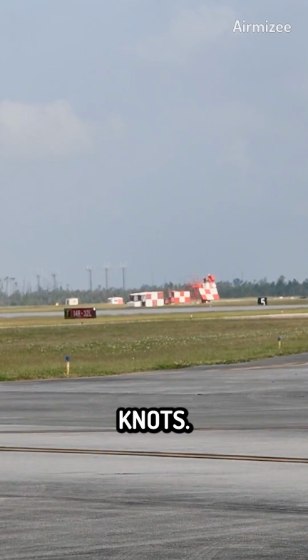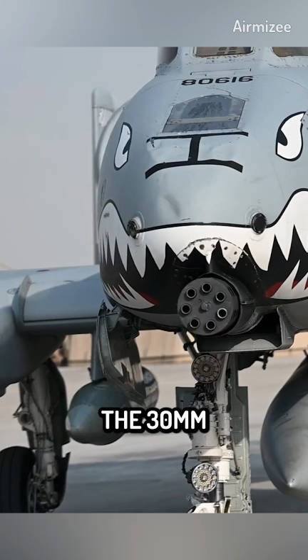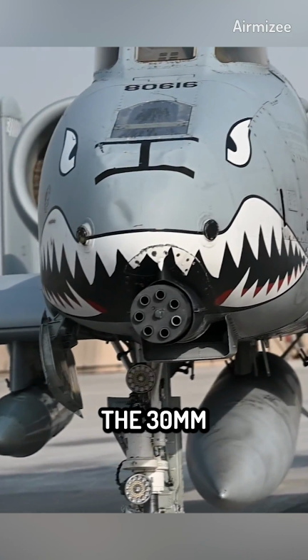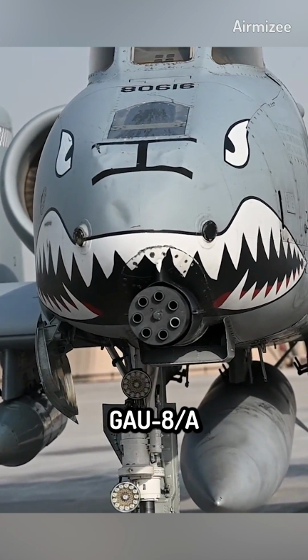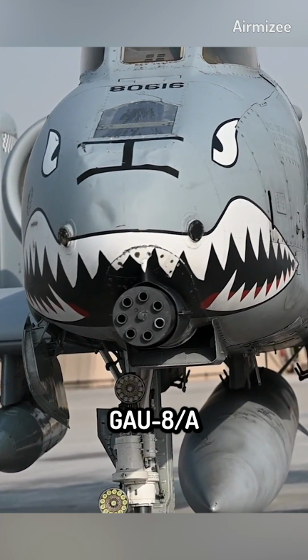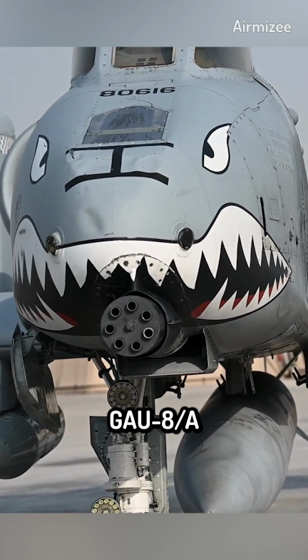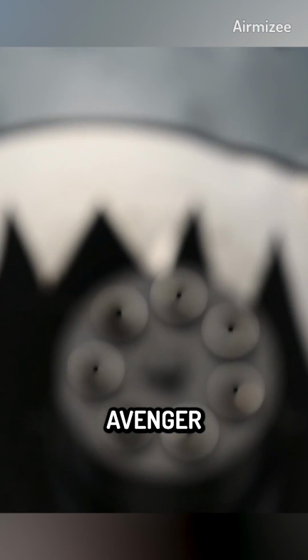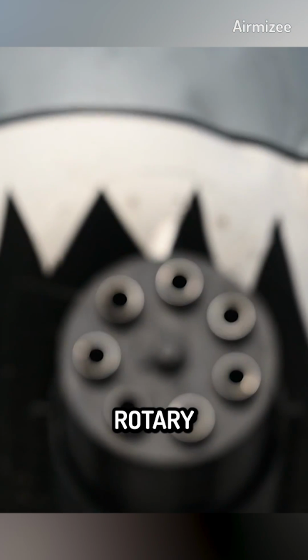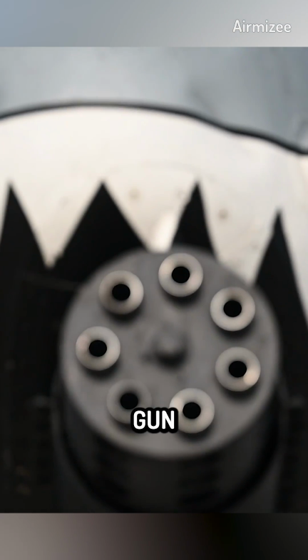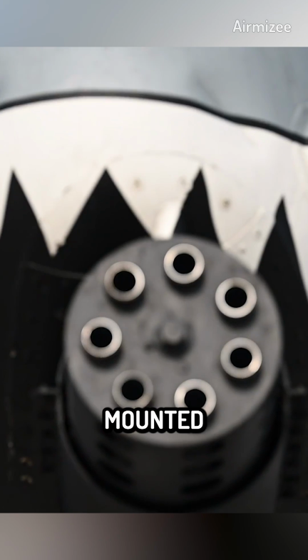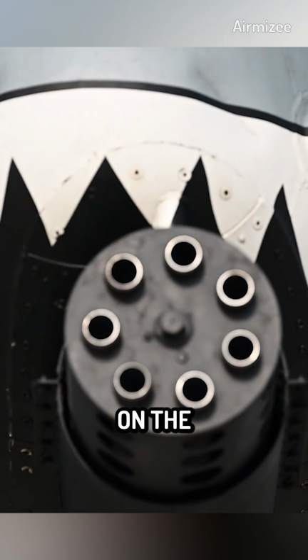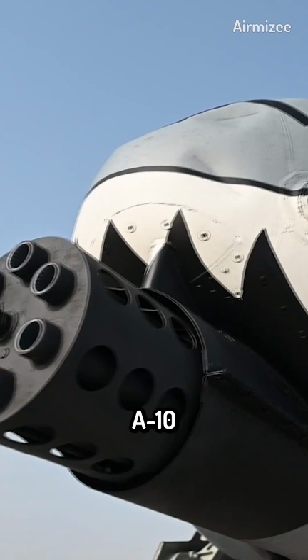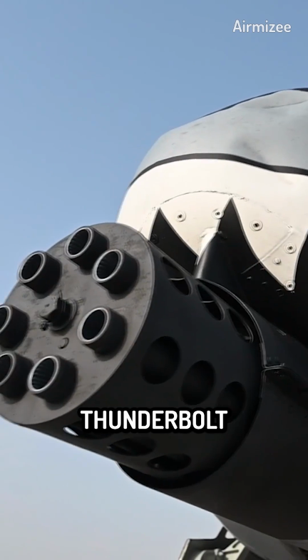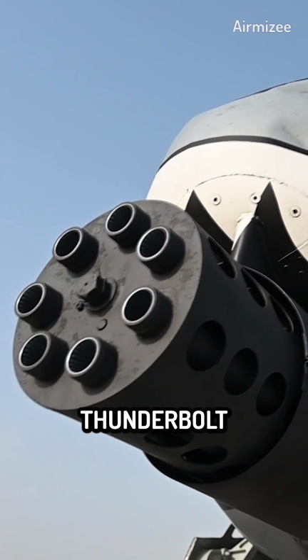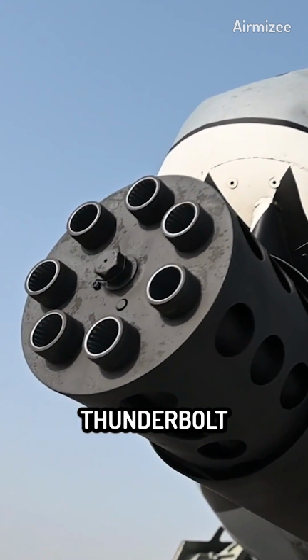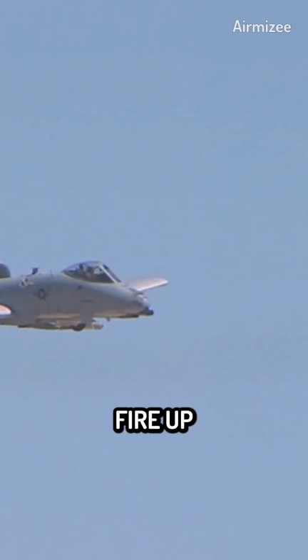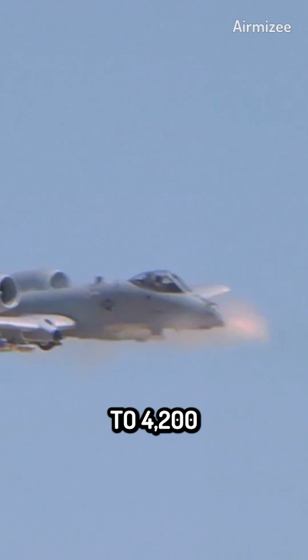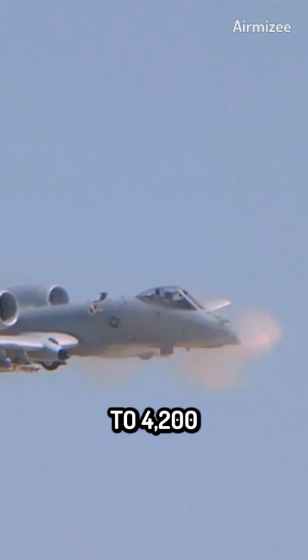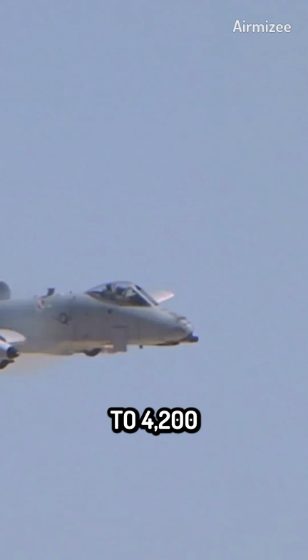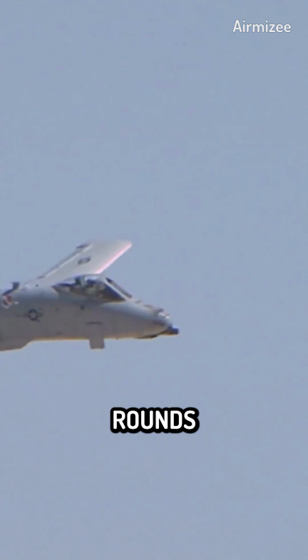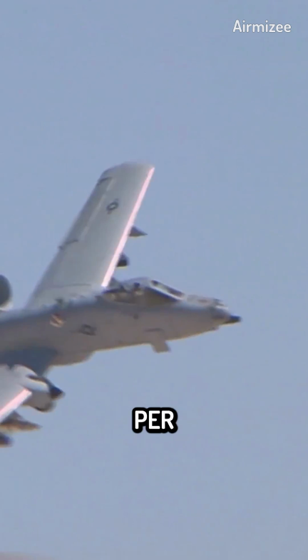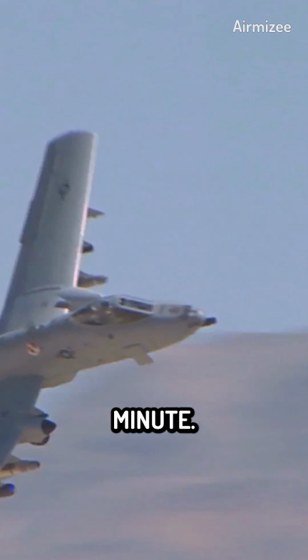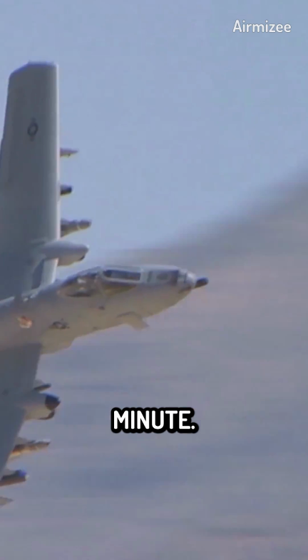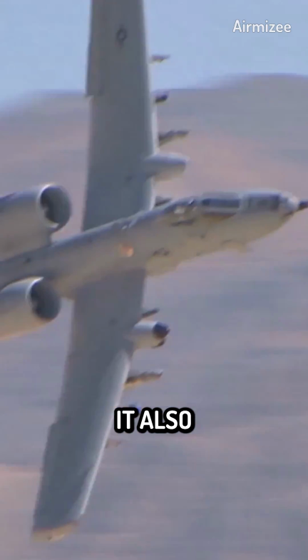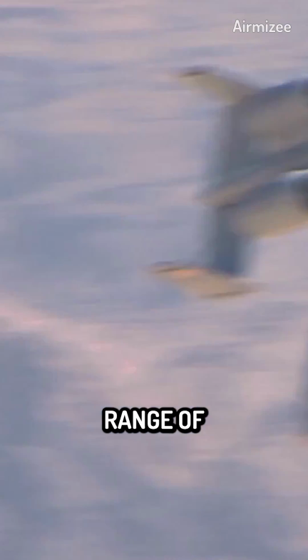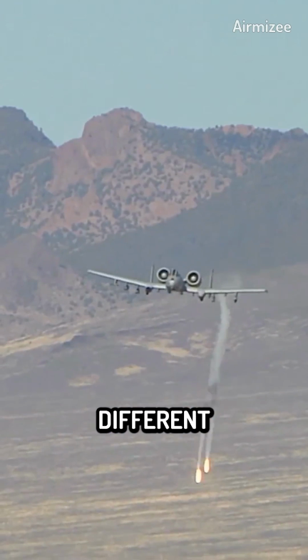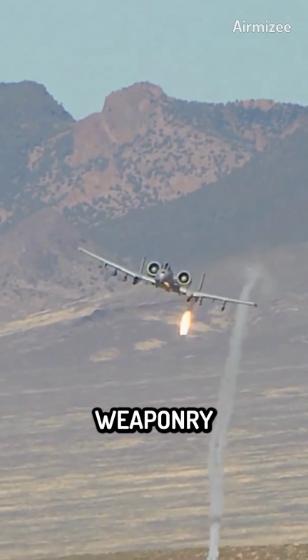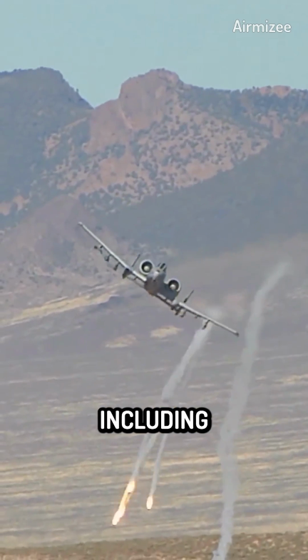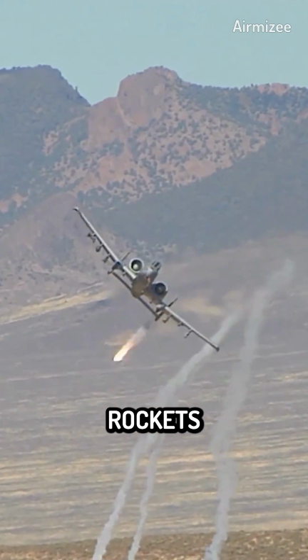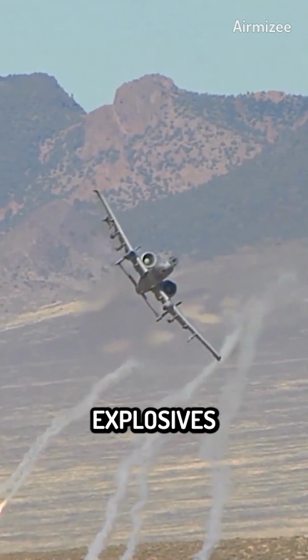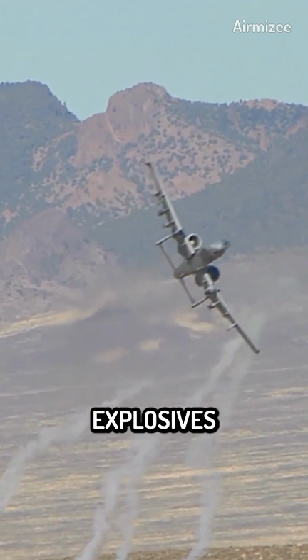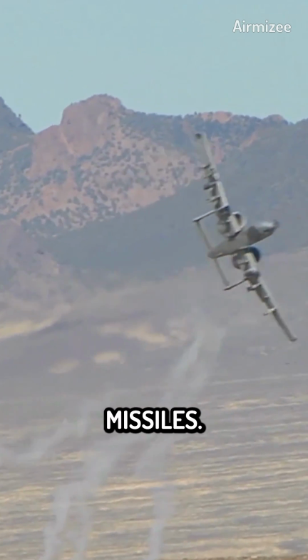The 30mm GAU-8A Avenger rotary gun mounted on the A-10 Thunderbolt can fire up to 4,200 rounds per minute. It also has a range of different weaponry, including rockets, explosives, and missiles.